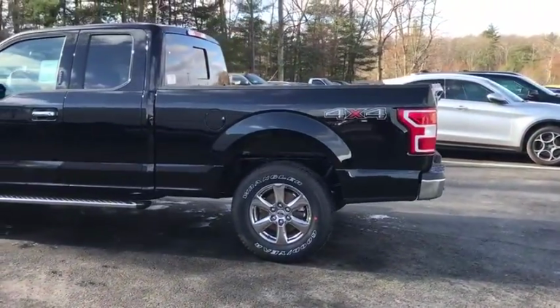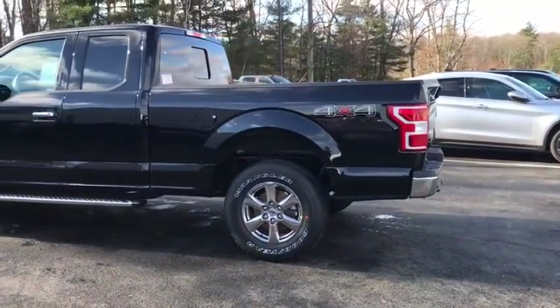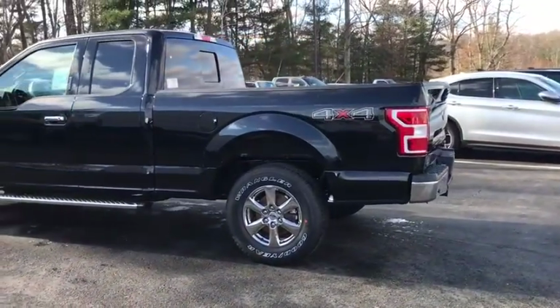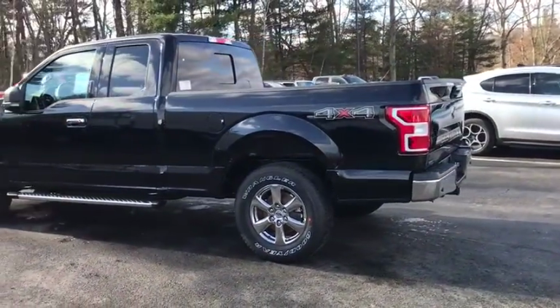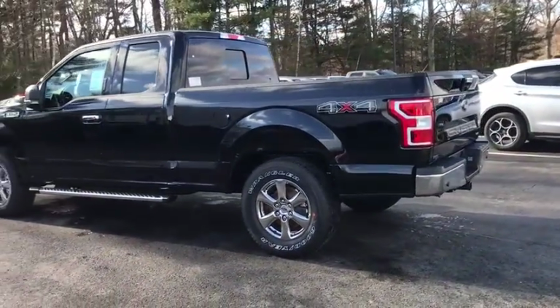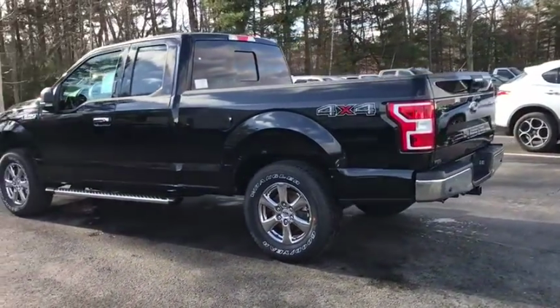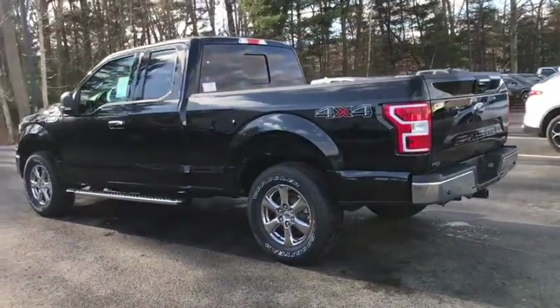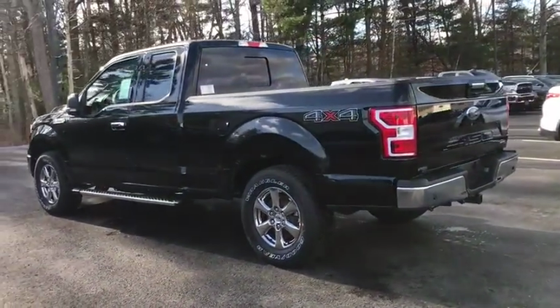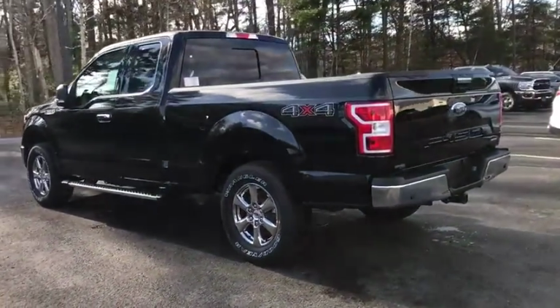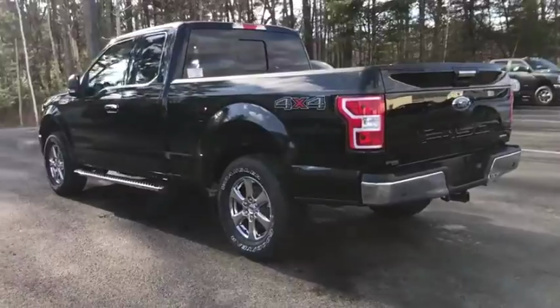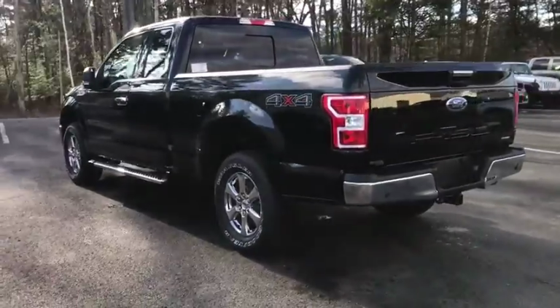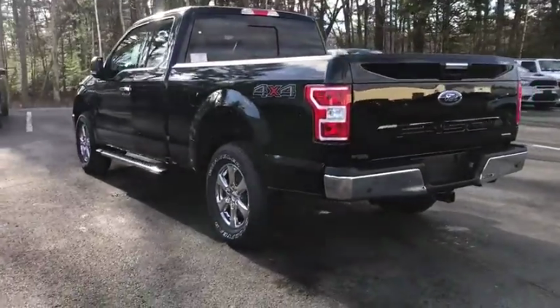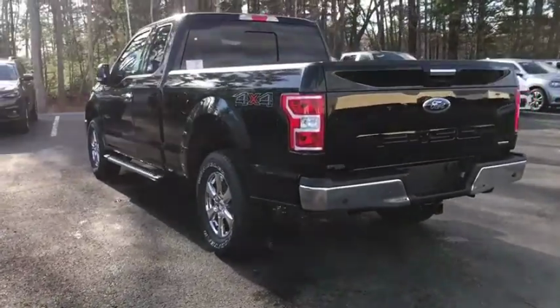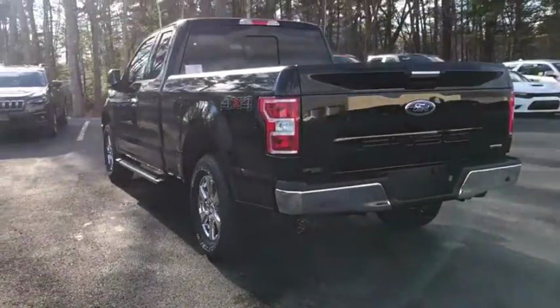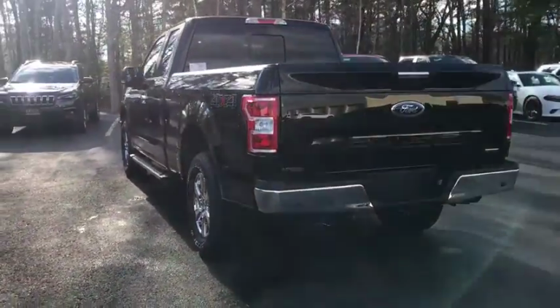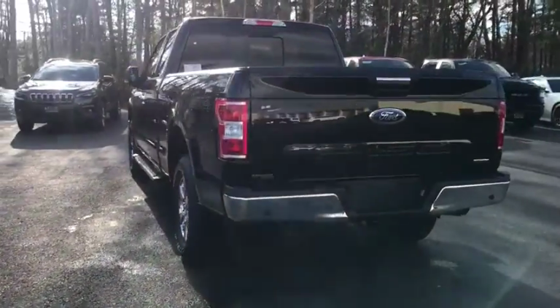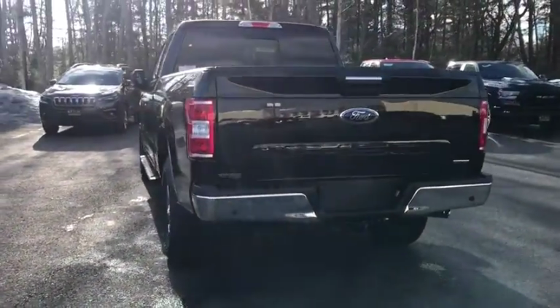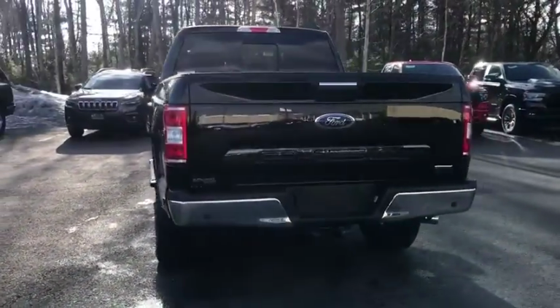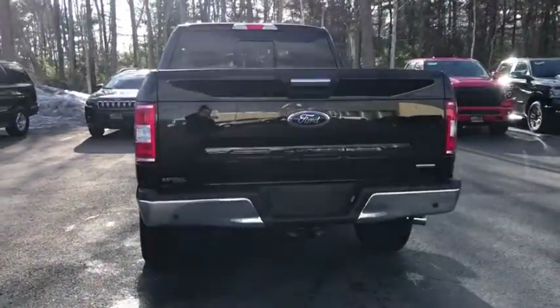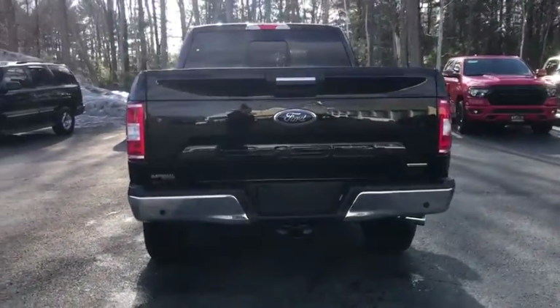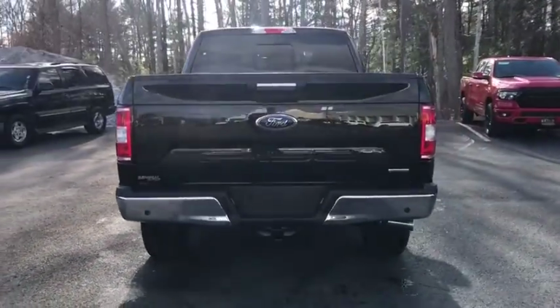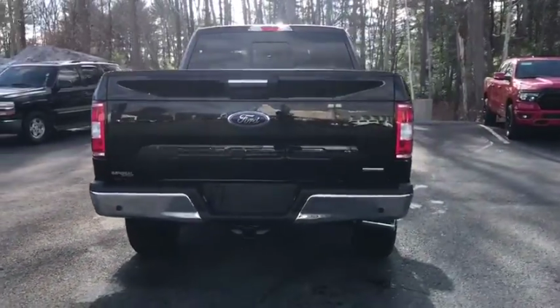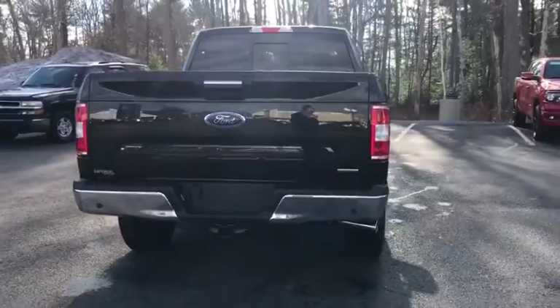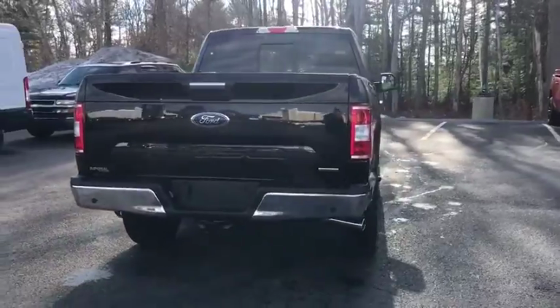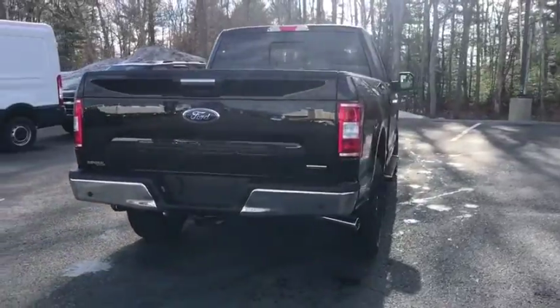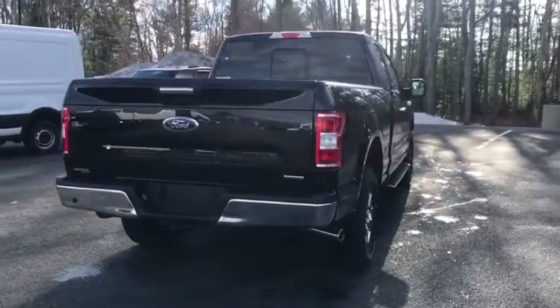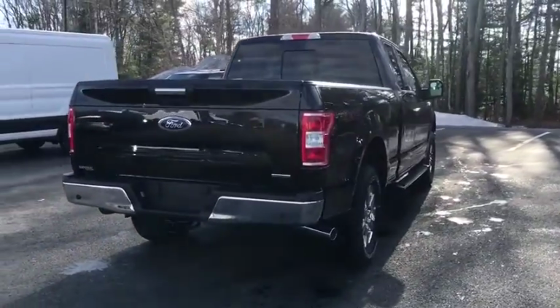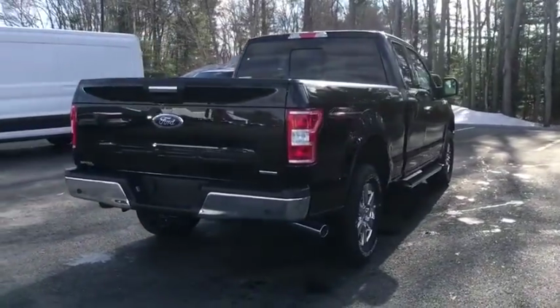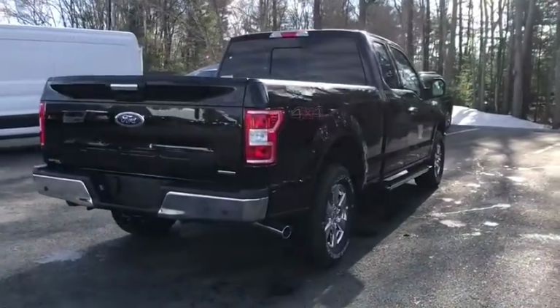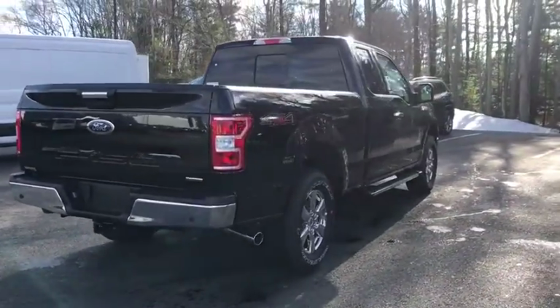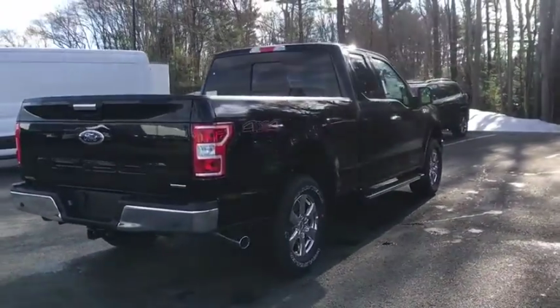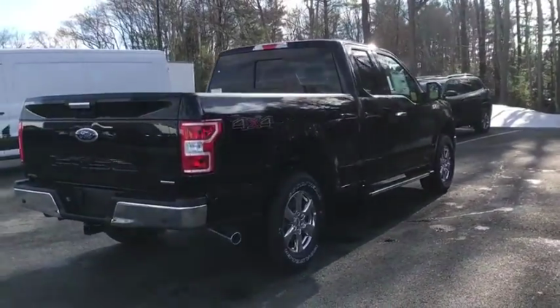Here are some of this vehicle's great options: remote engine start, traction control, leather-wrapped steering wheel, dual airbags, power steering, cruise control, four-wheel disc brakes, rear window defroster, compass.